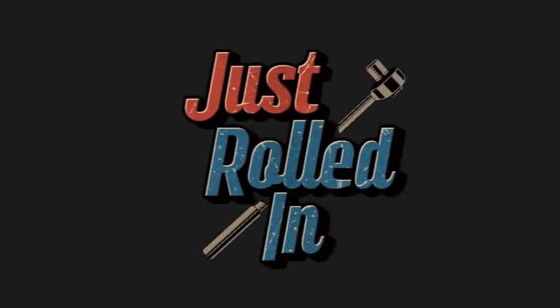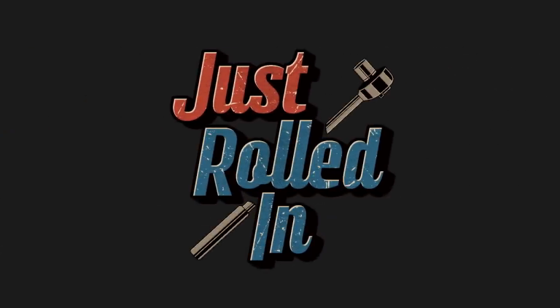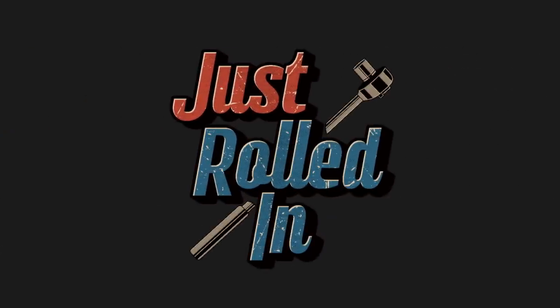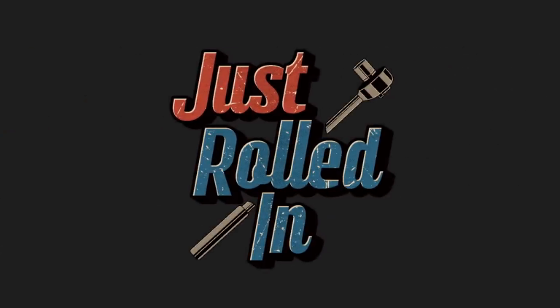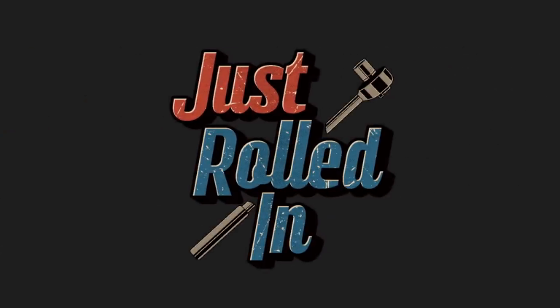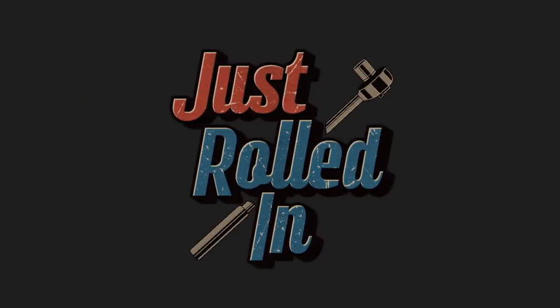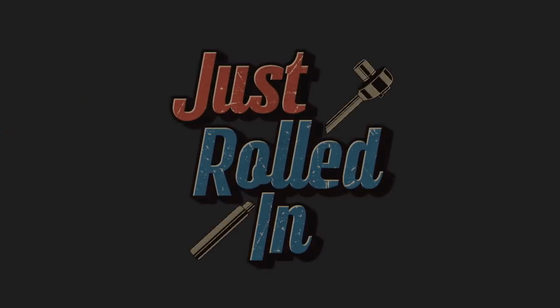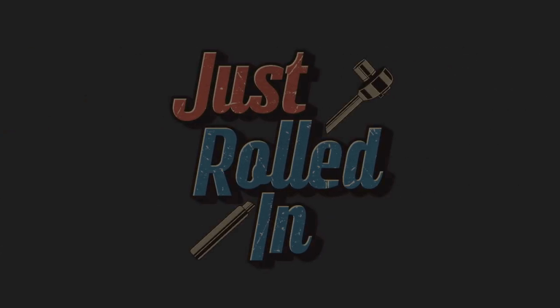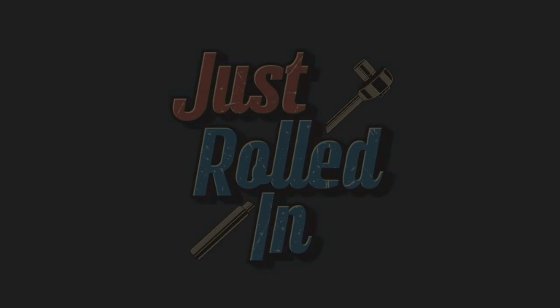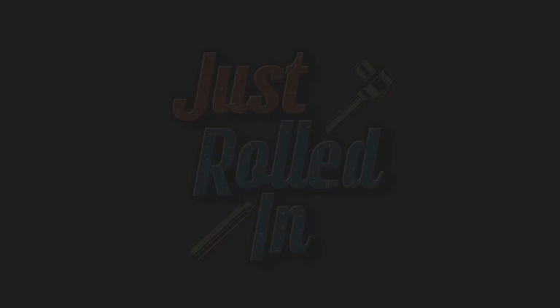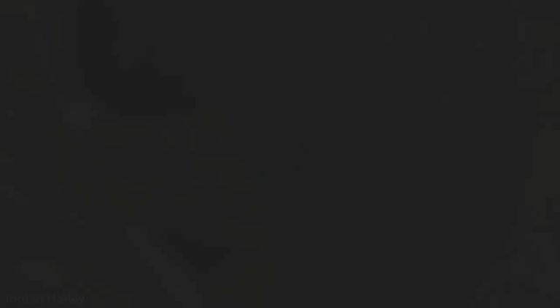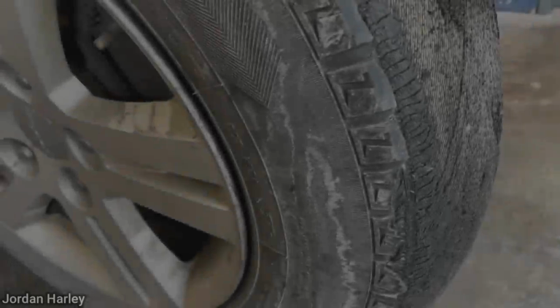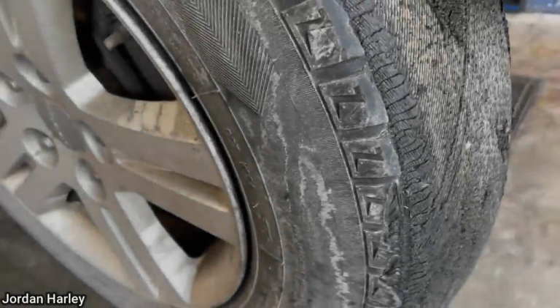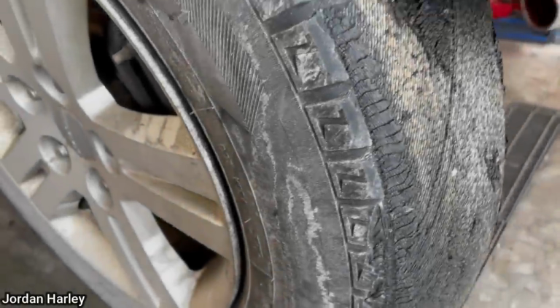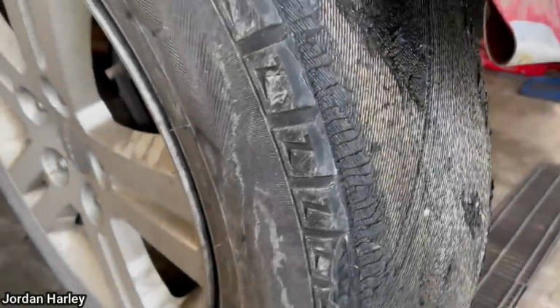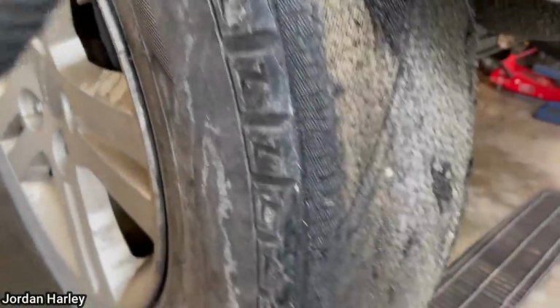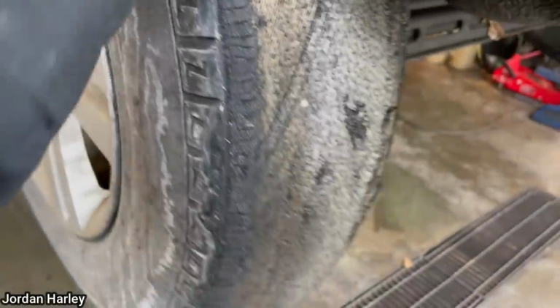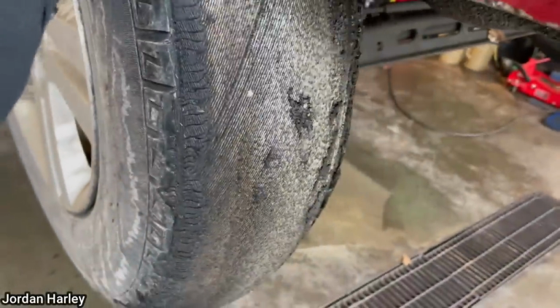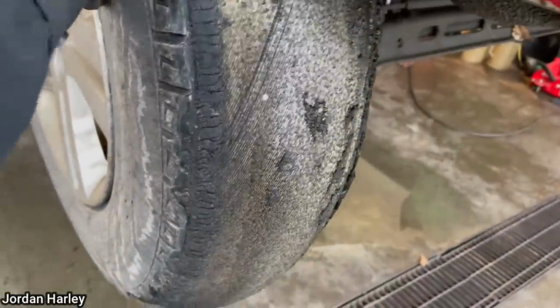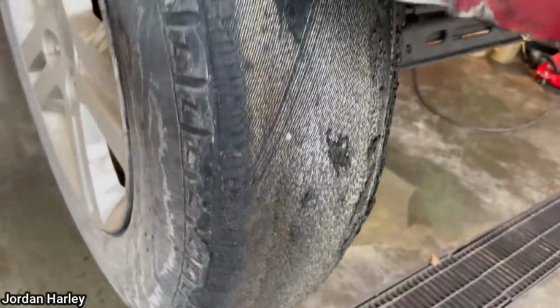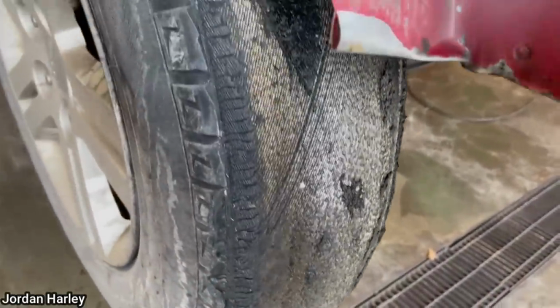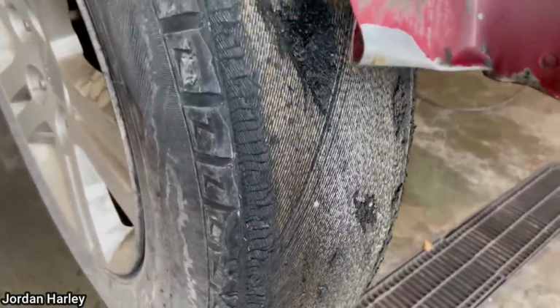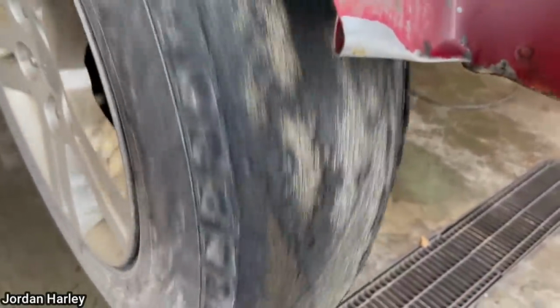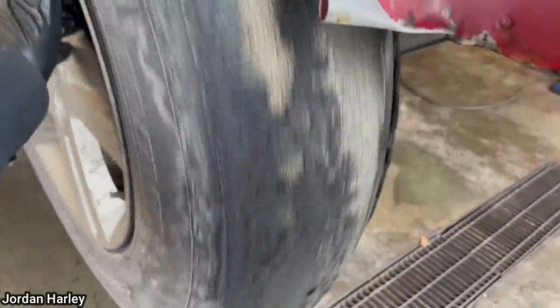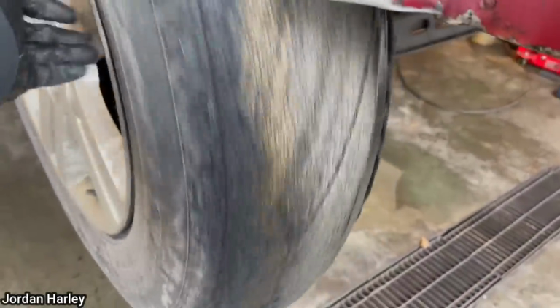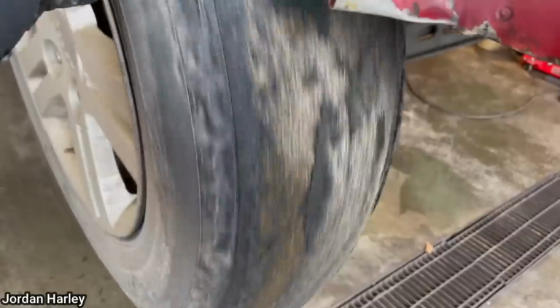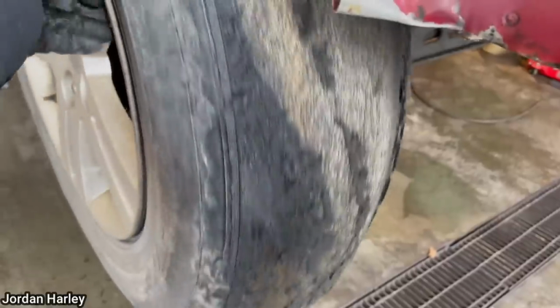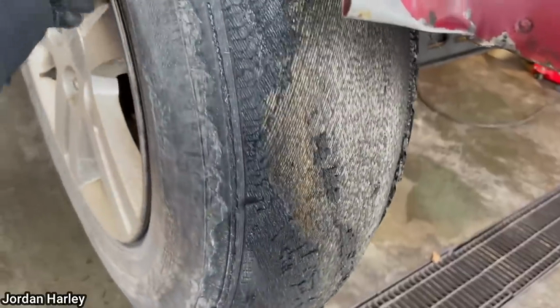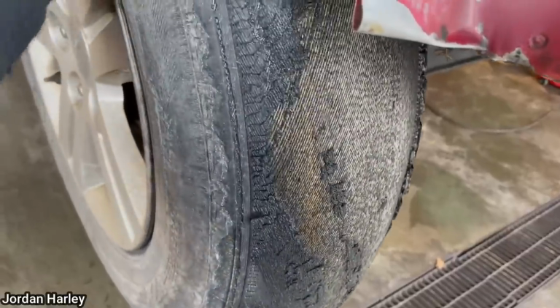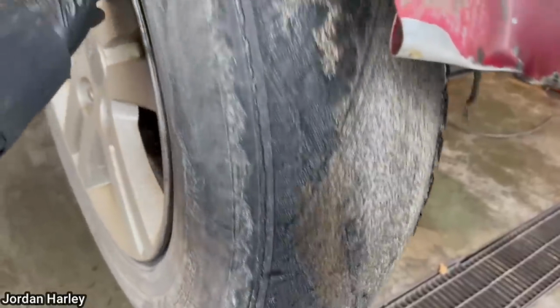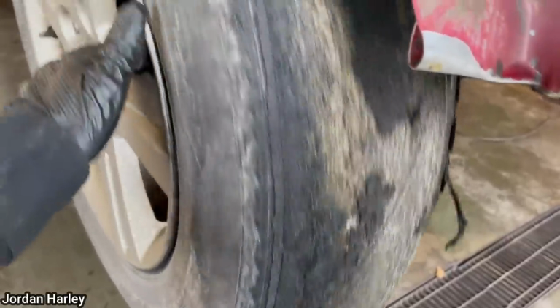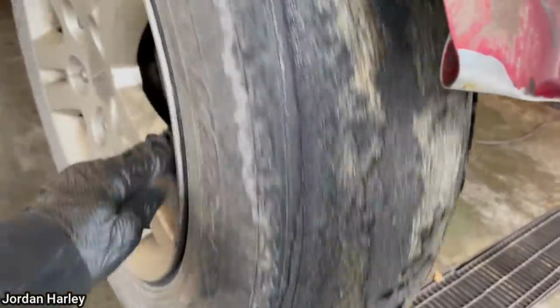Hey guys, welcome to a new episode of Just Rolled In. This customer came in because they said this happened to their tires a couple of days after the shop installed their winter tires, but that was four months ago.